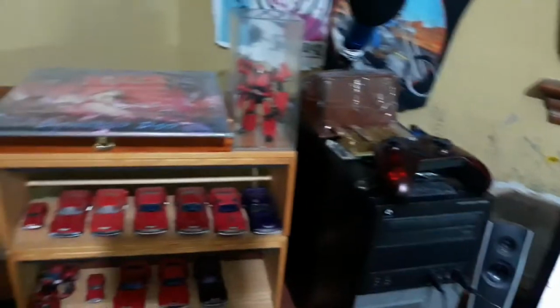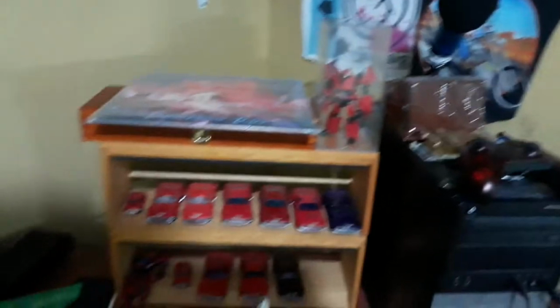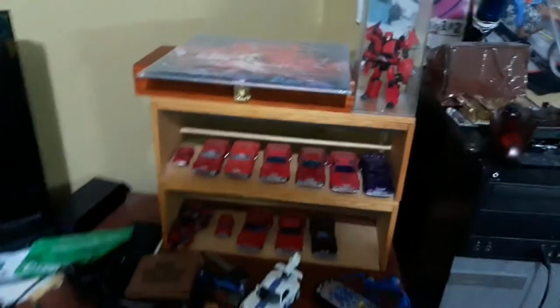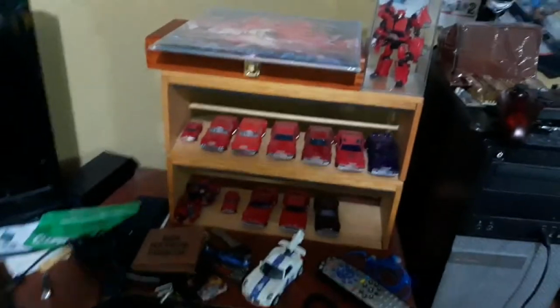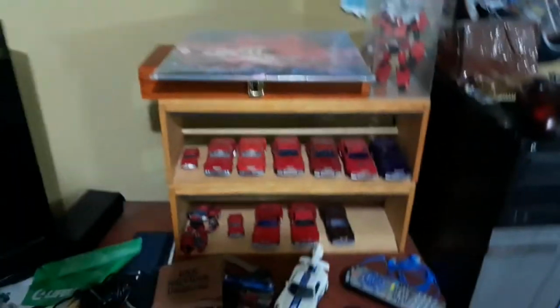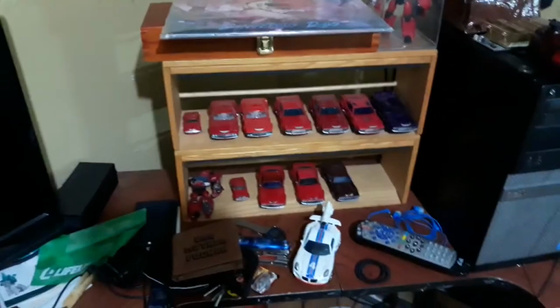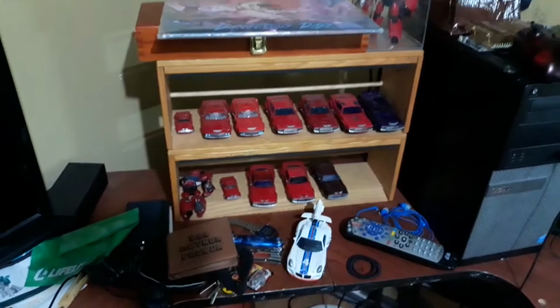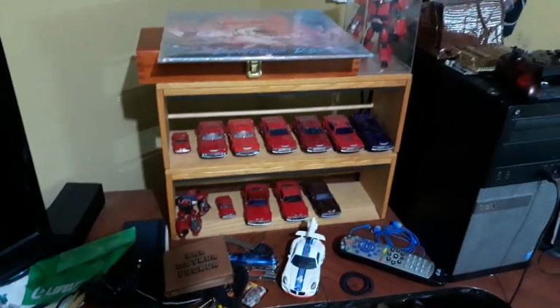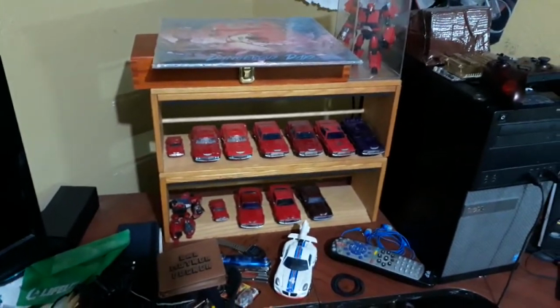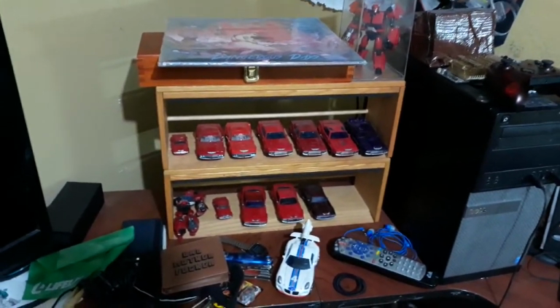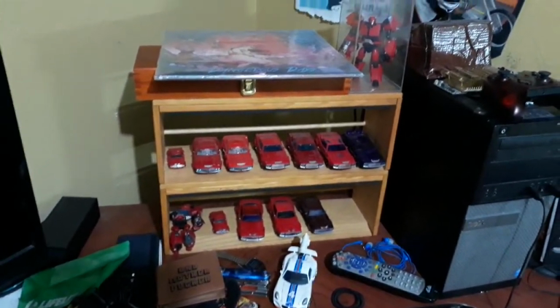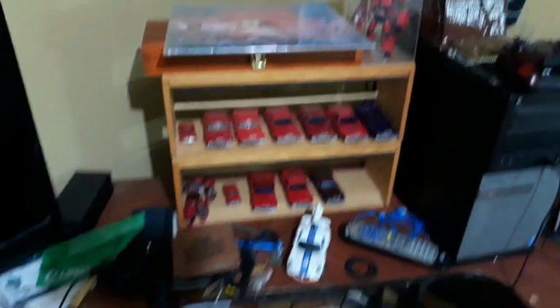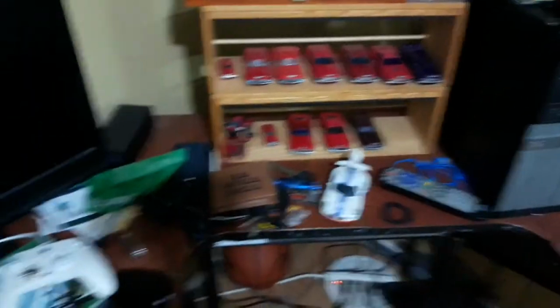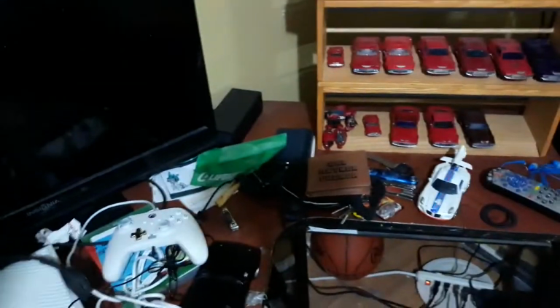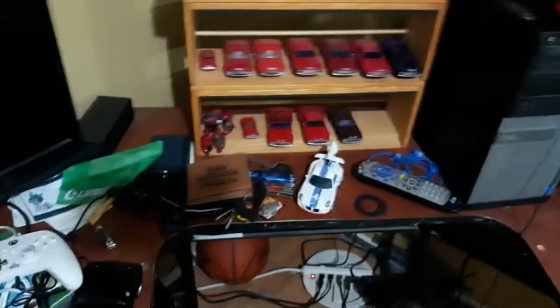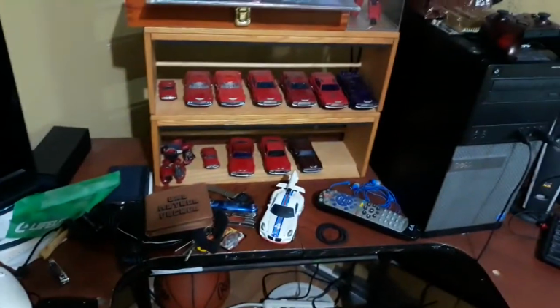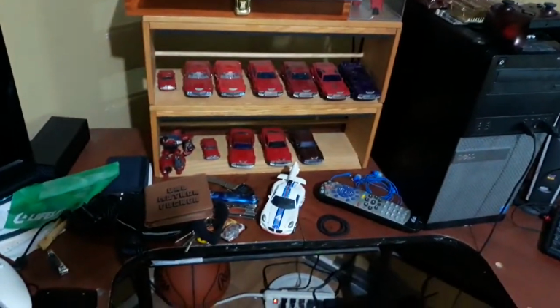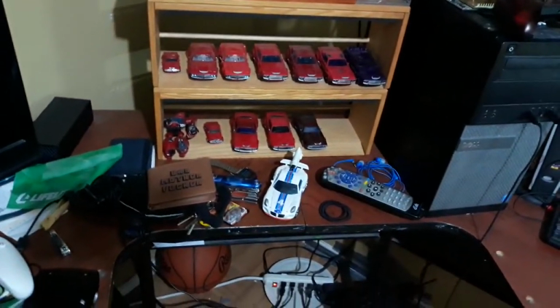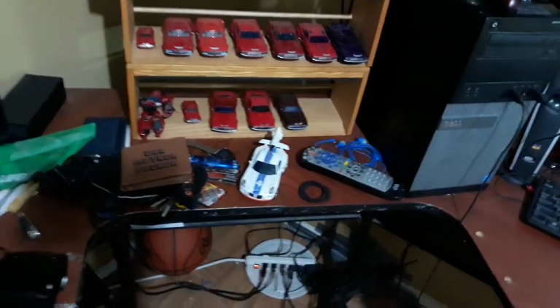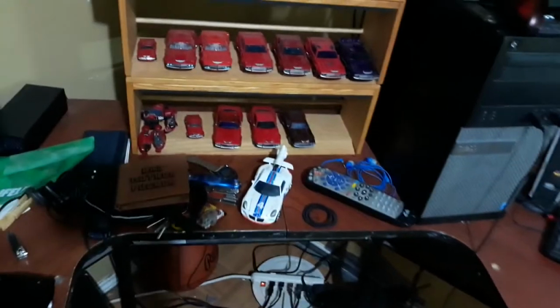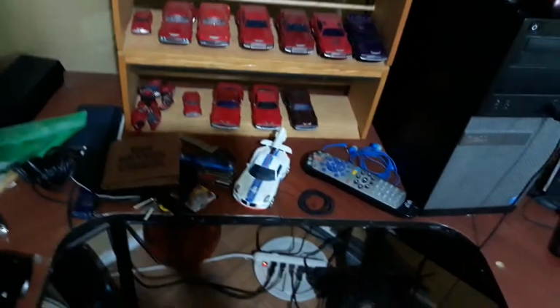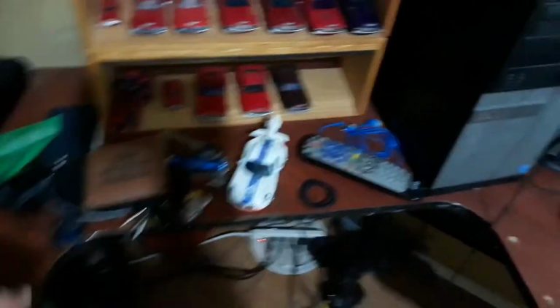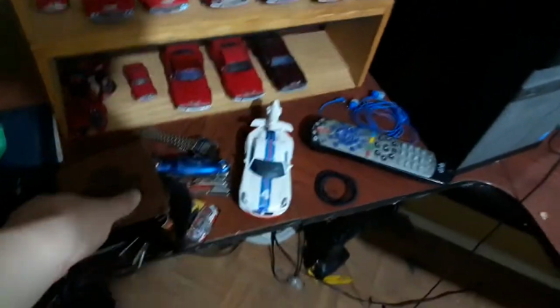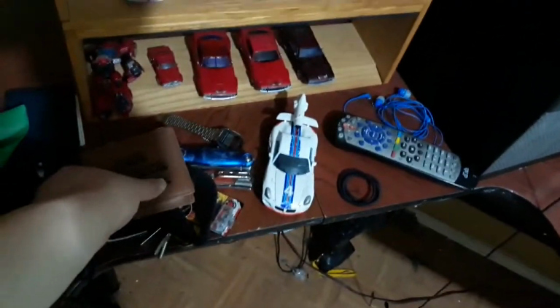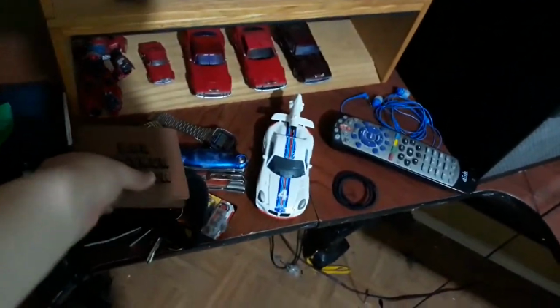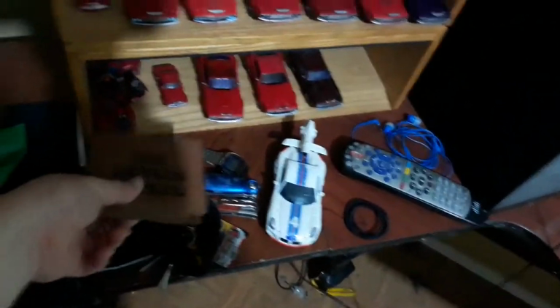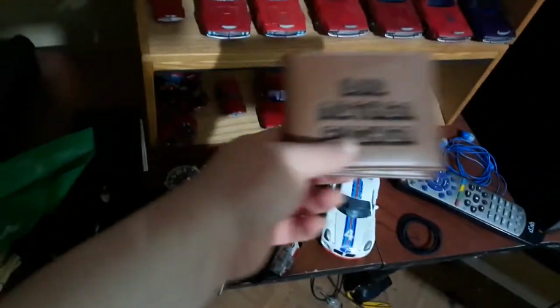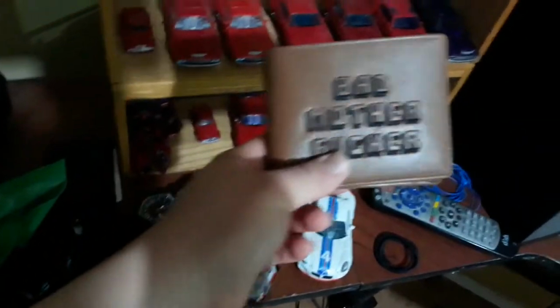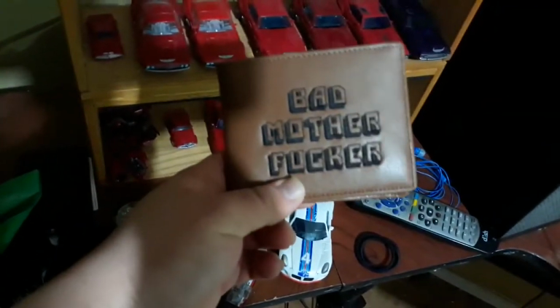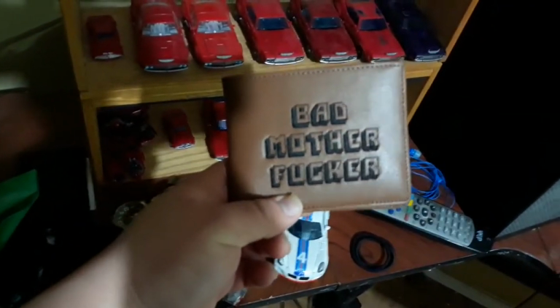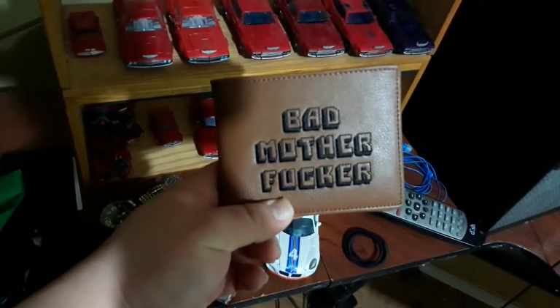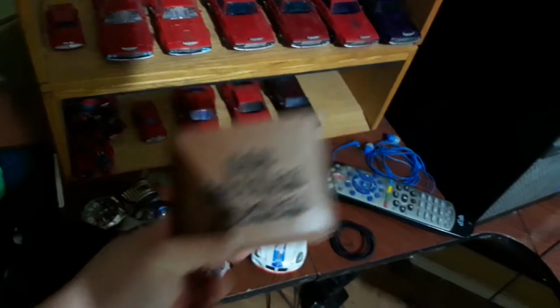I'm still working on the Cliffjumper shelf, not sure how that's gonna go. I kinda have things piled up at the moment, and if you didn't see my Rhea Plush video, here's my new wallet, so that's fun.